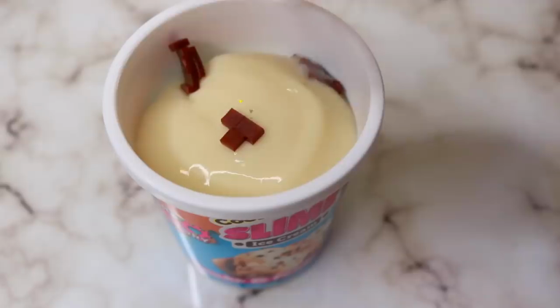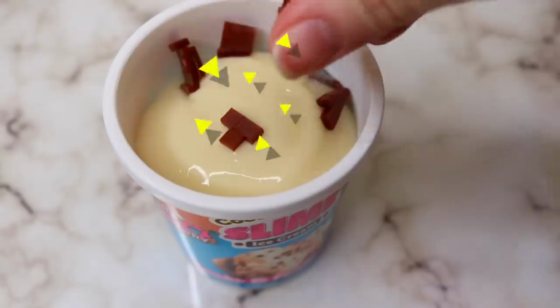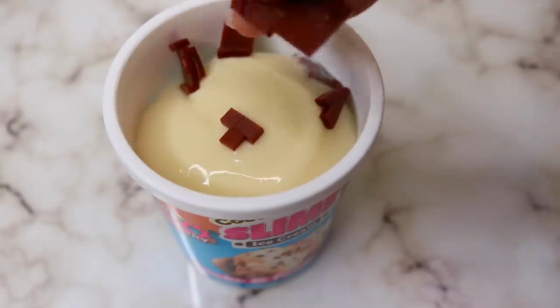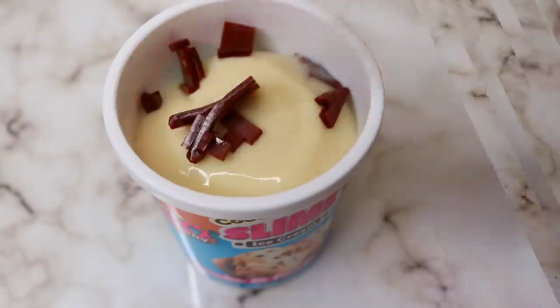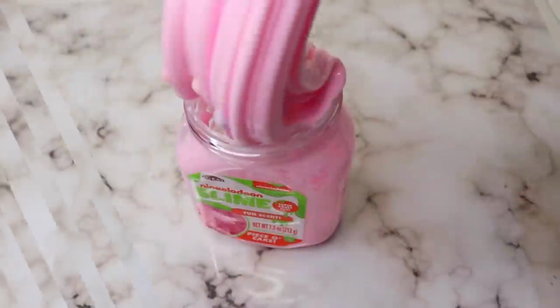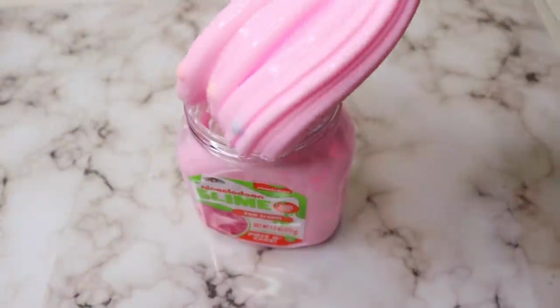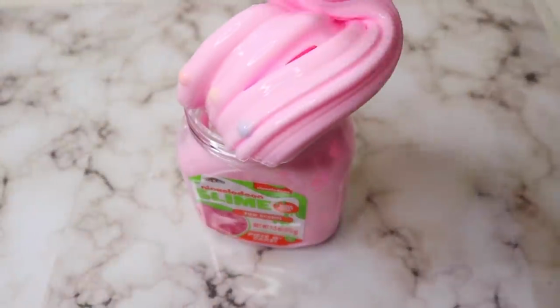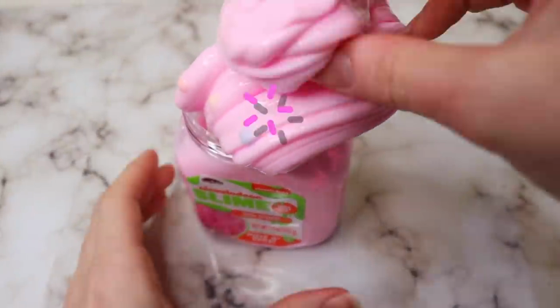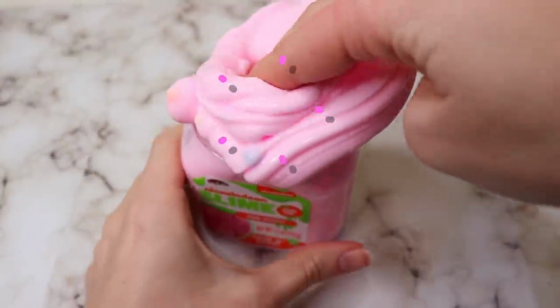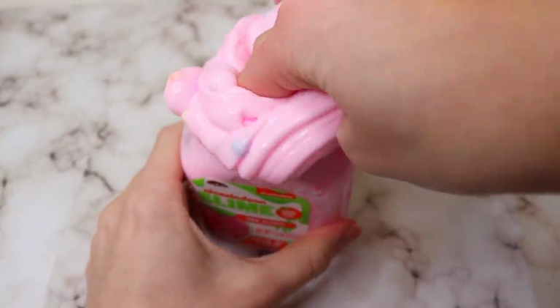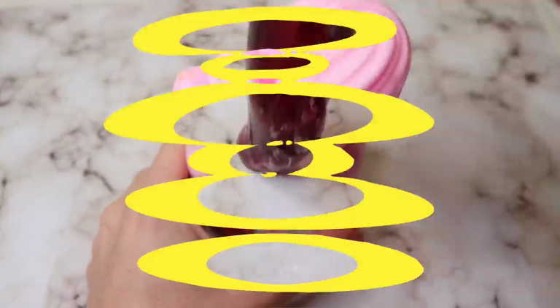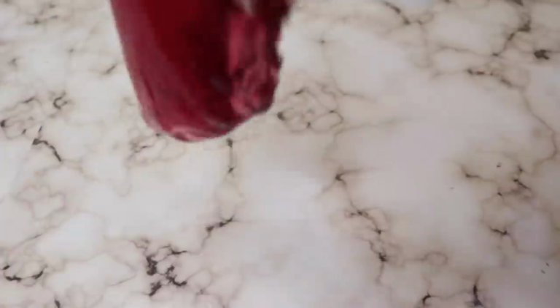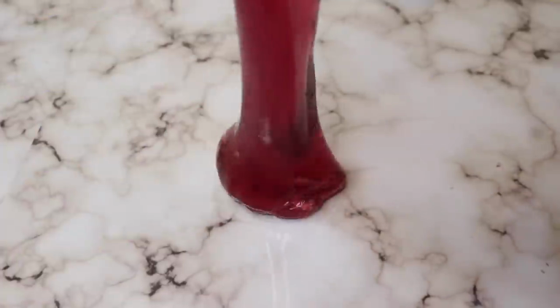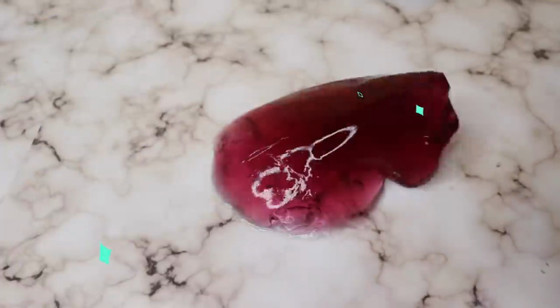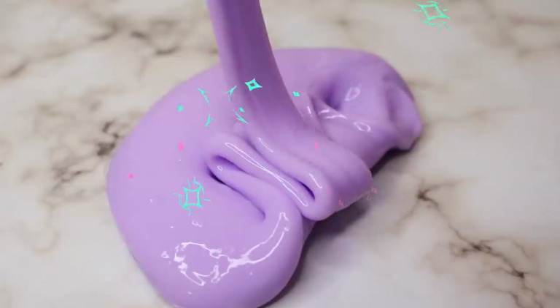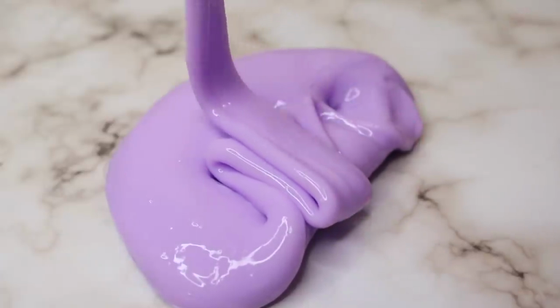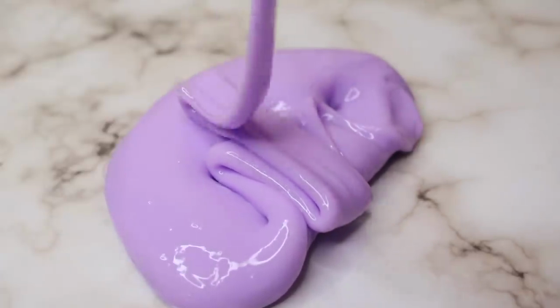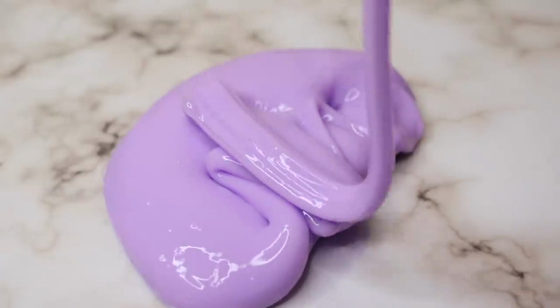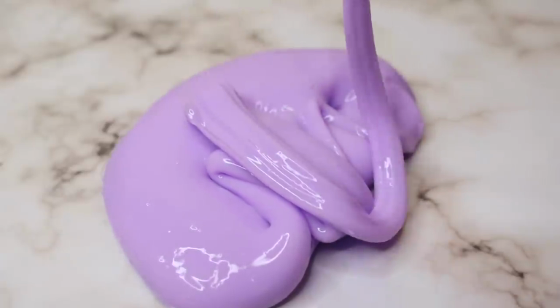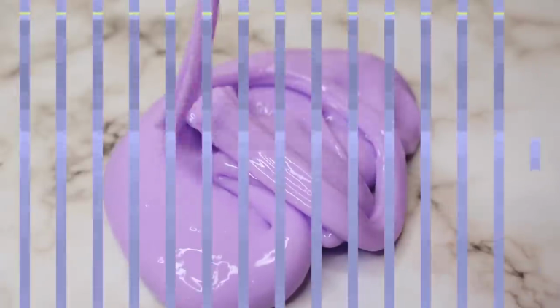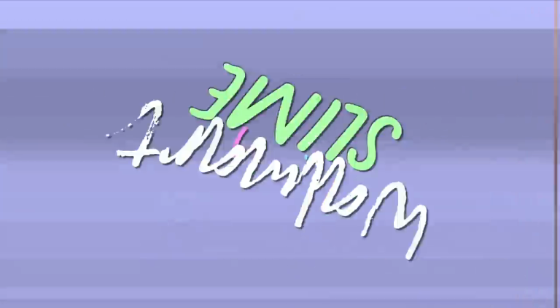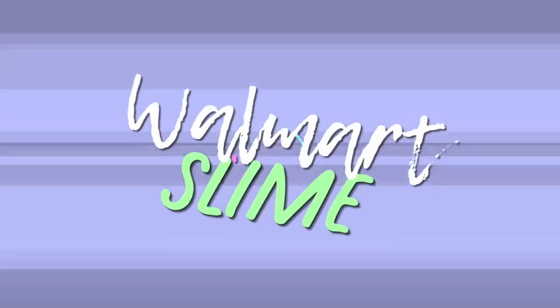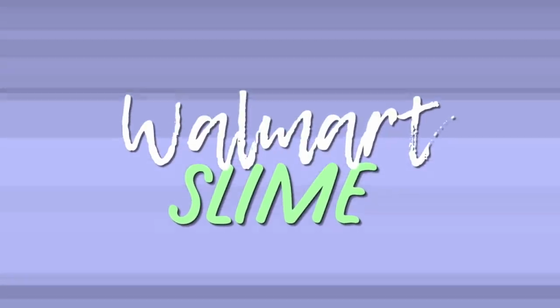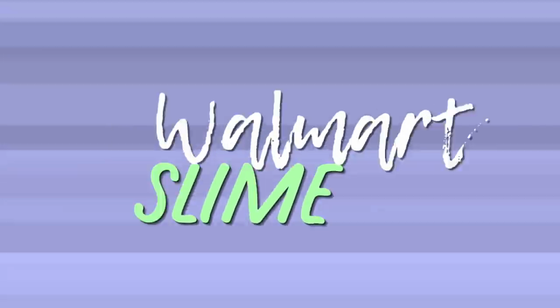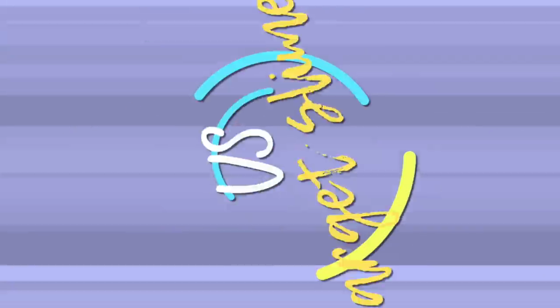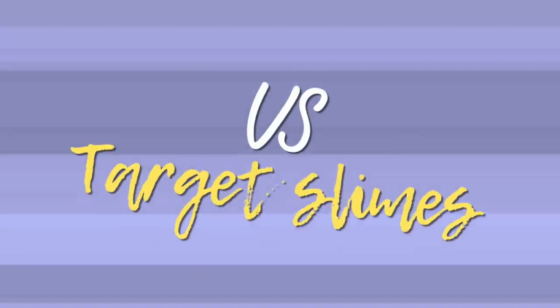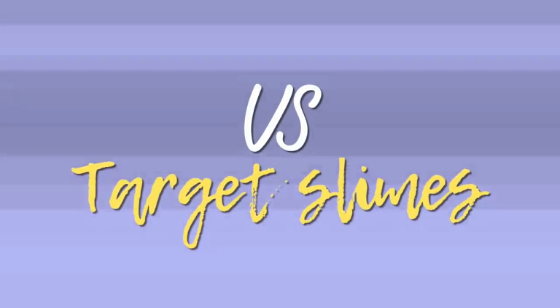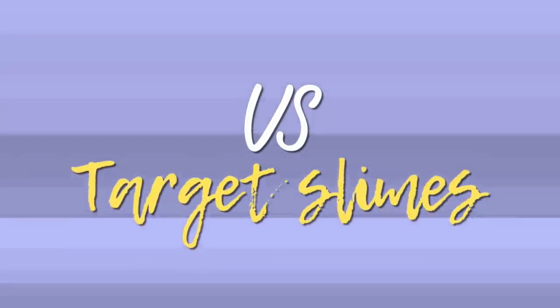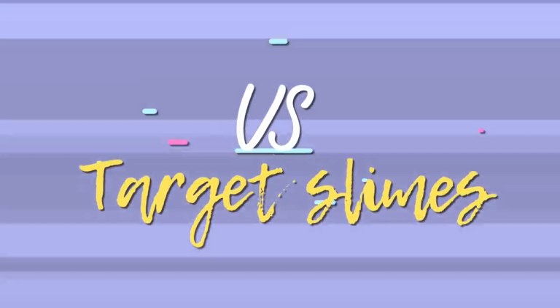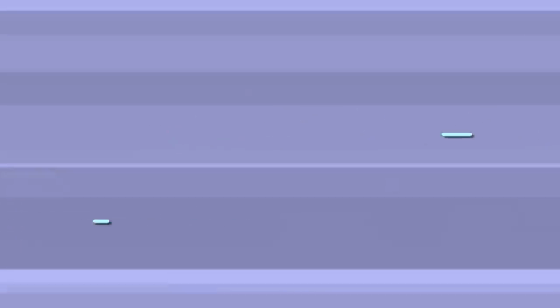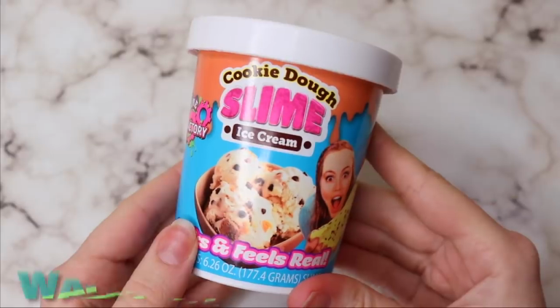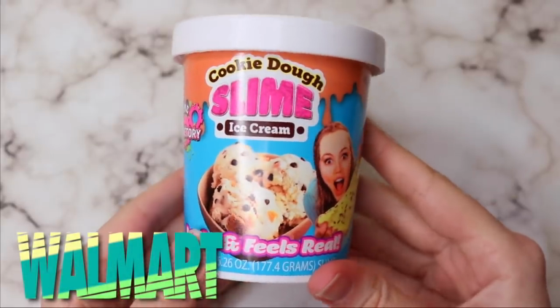Hi beautiful people, it's Courtney, welcome back! Today I have an exciting Walmart slime versus Target slime video. I've been wanting to do one of these for a while, so I'm super excited to share these new slimes with you guys. Please make sure to click that subscribe button and let's hop into it.